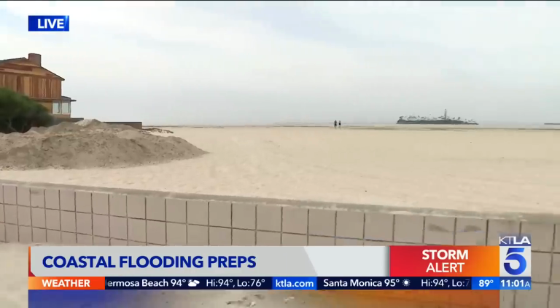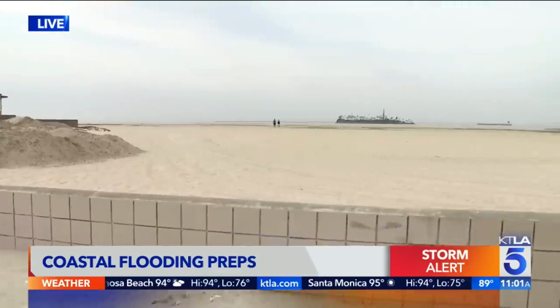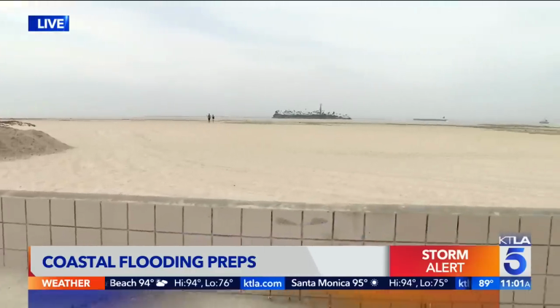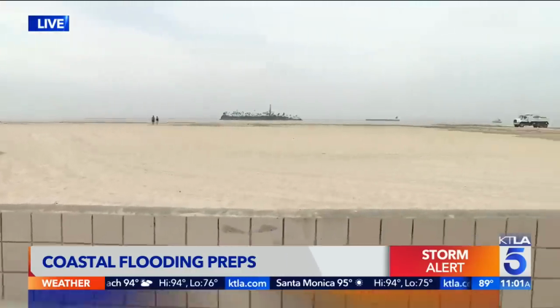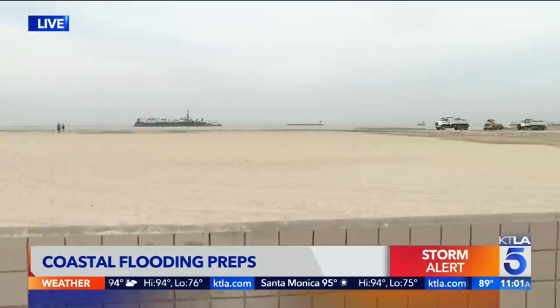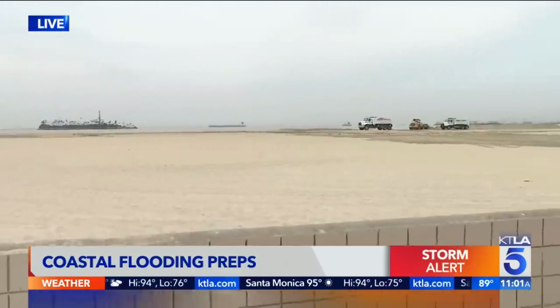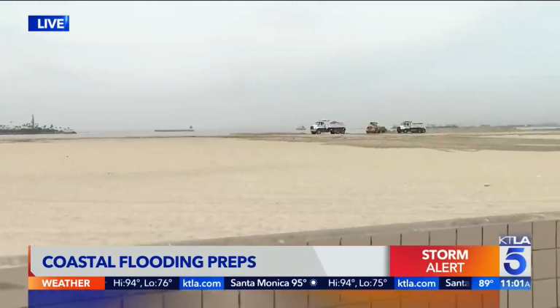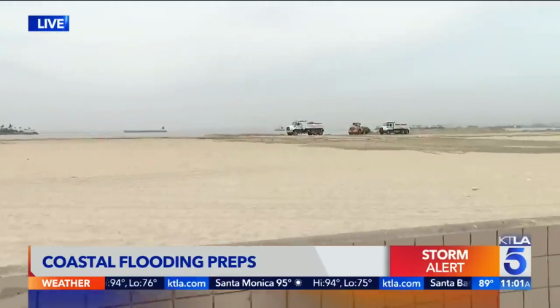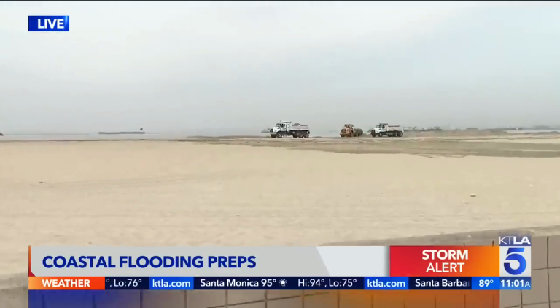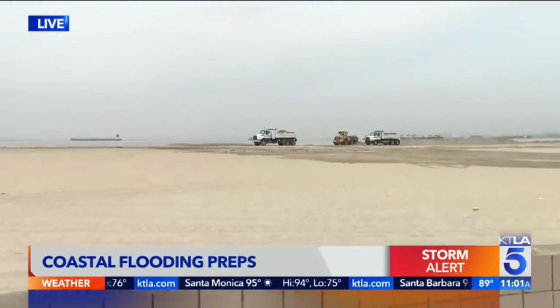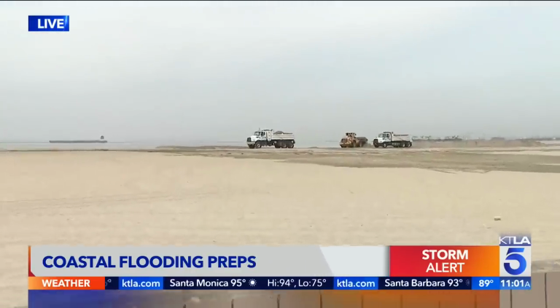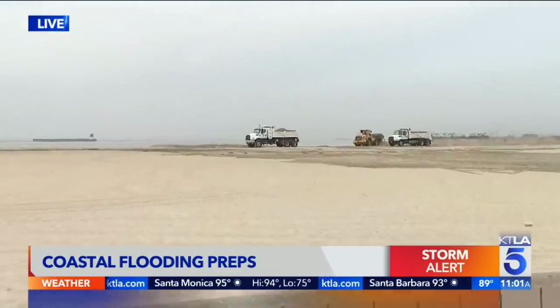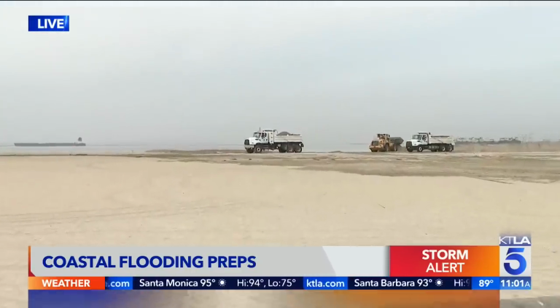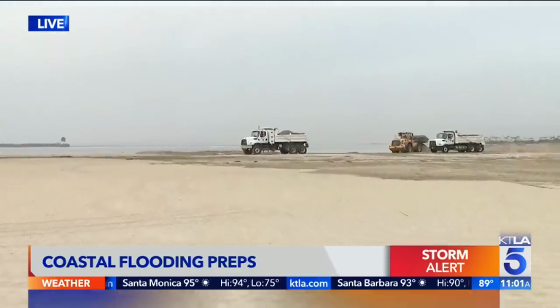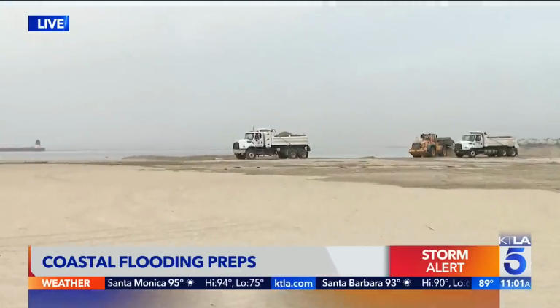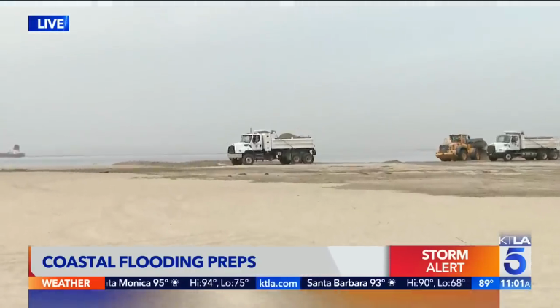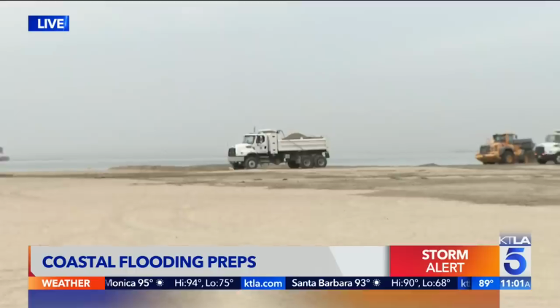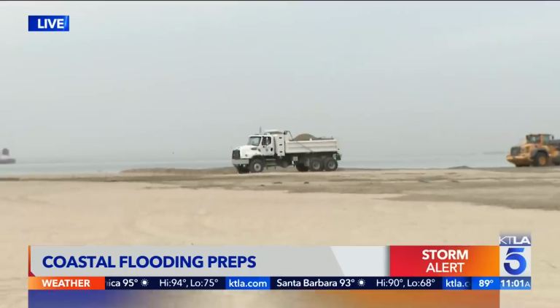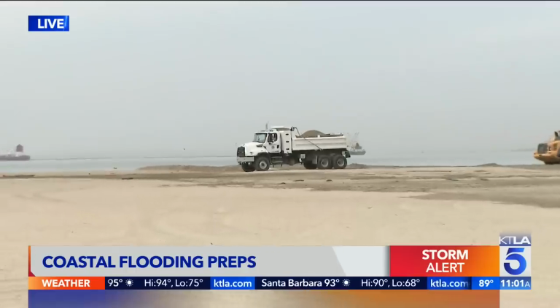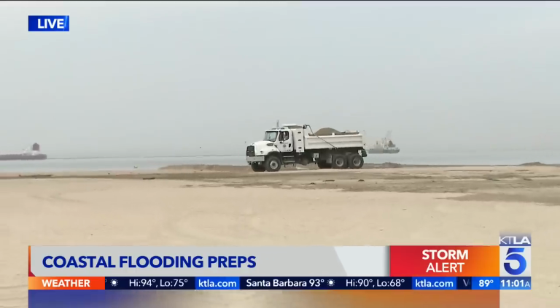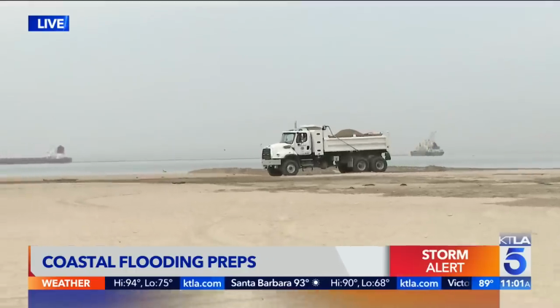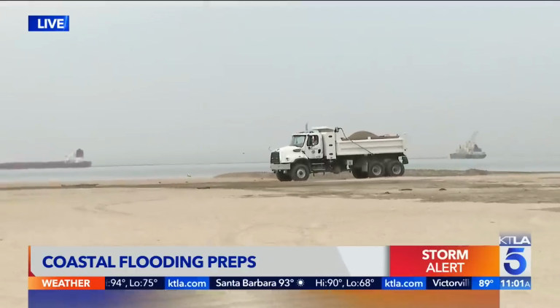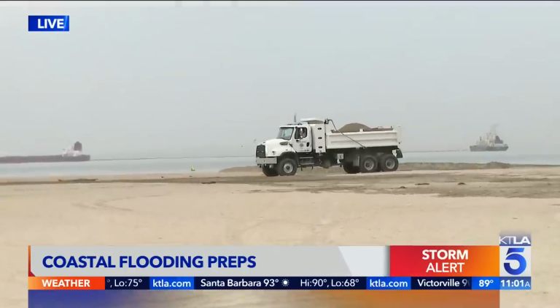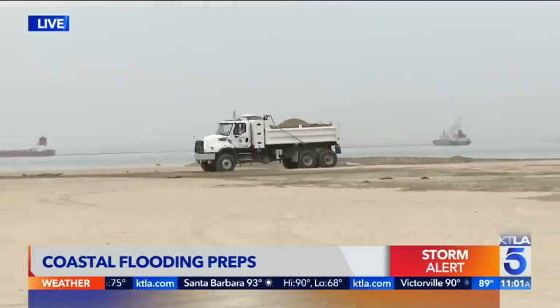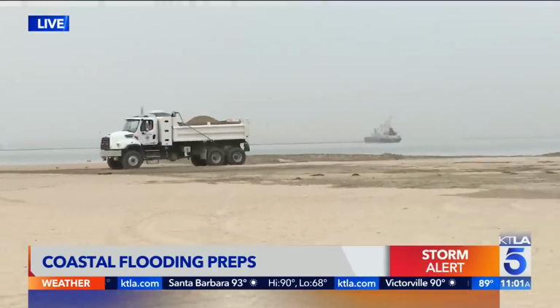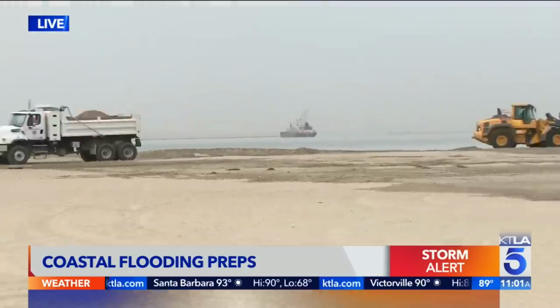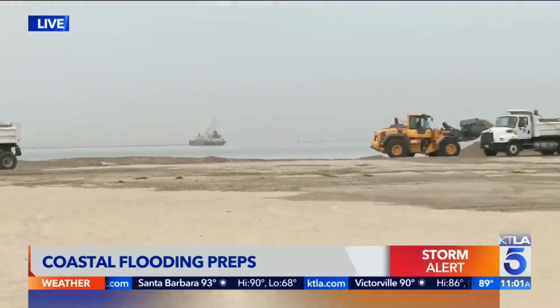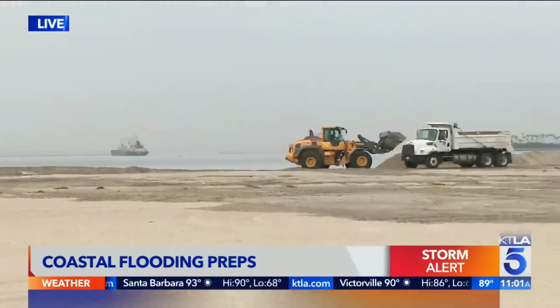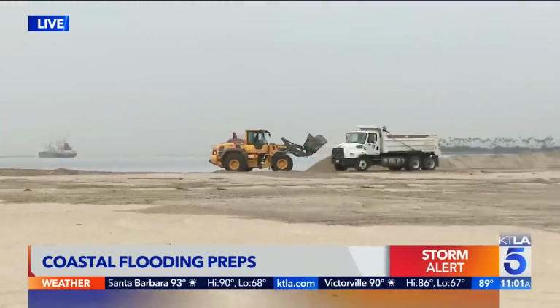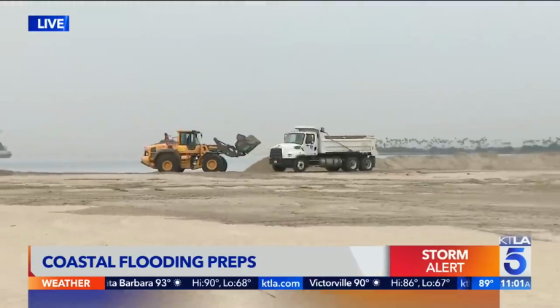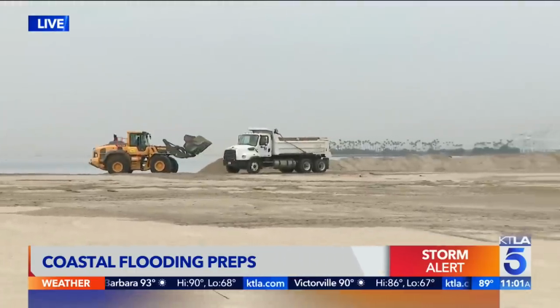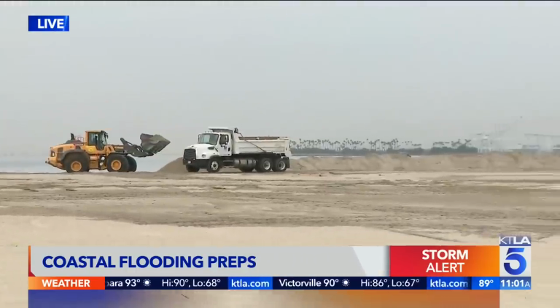There are concerns, as everyone's been talking about, regarding coastal flooding. You can see the high tide and what happened here this morning. Coastal areas are preparing for that possible flooding.